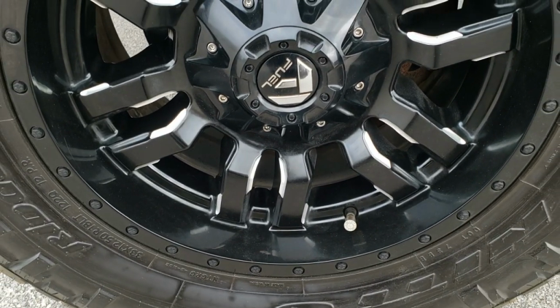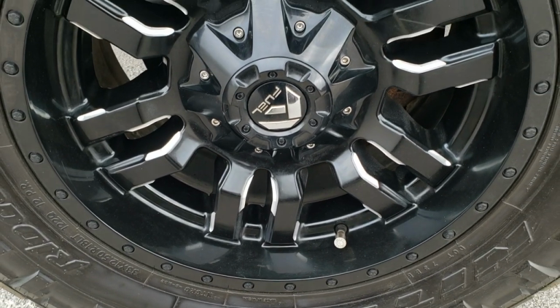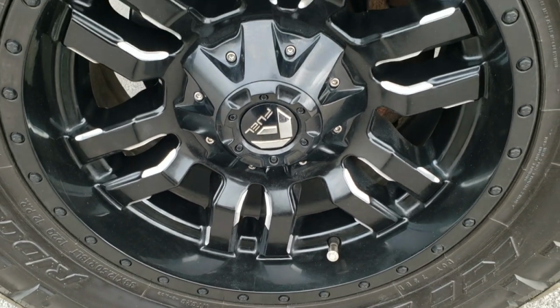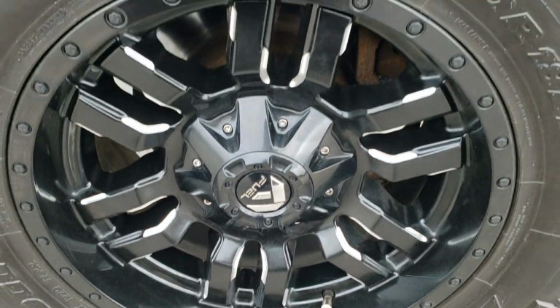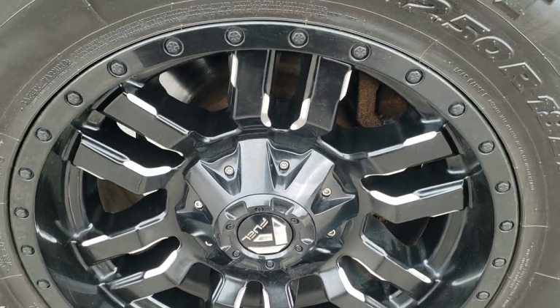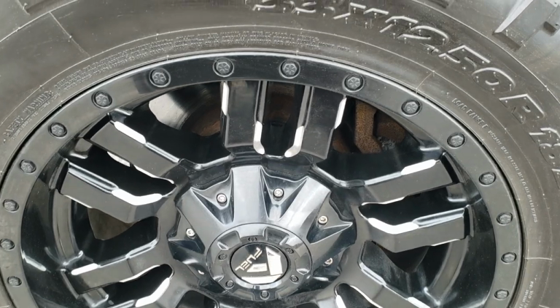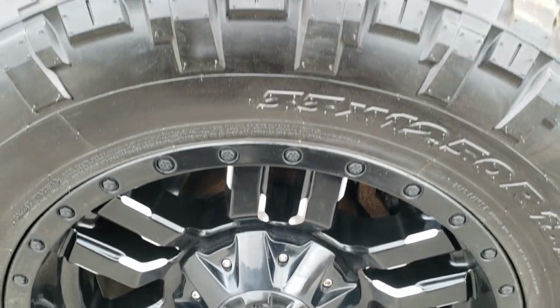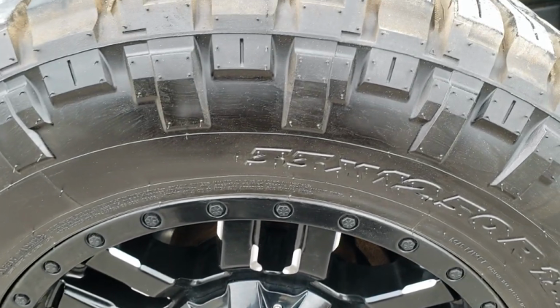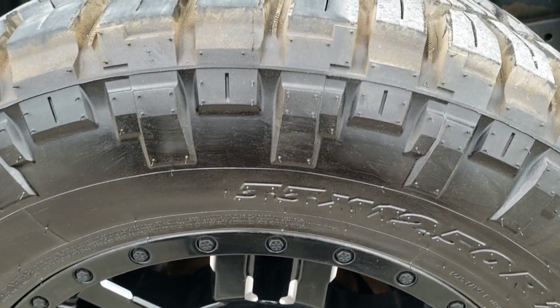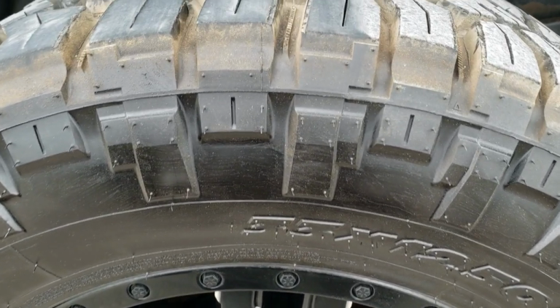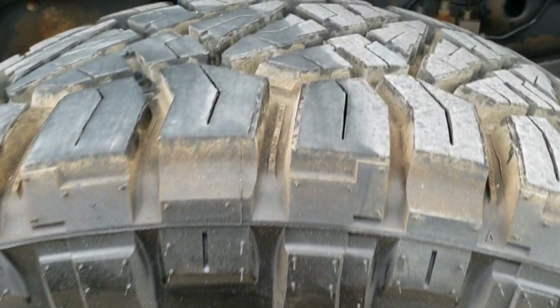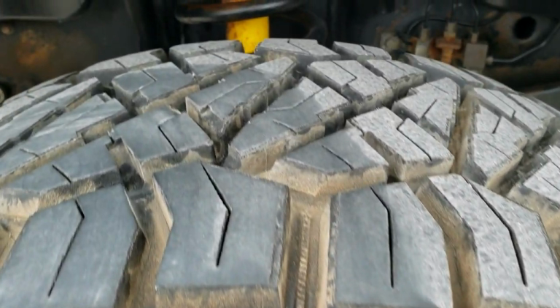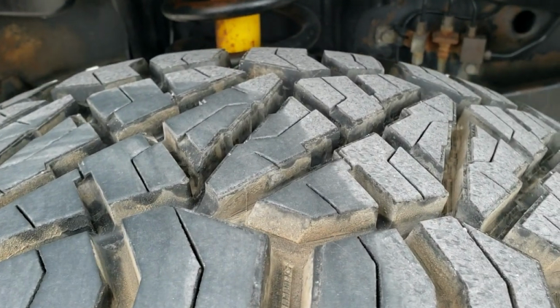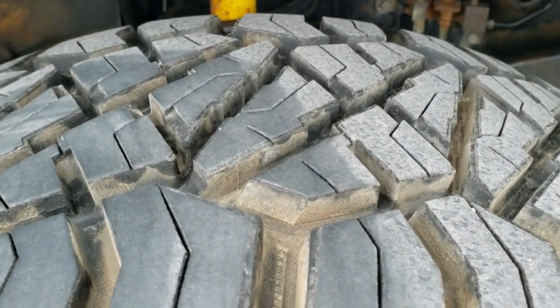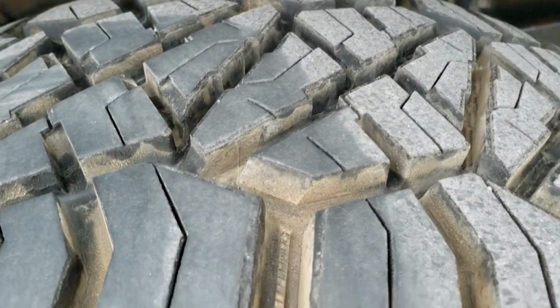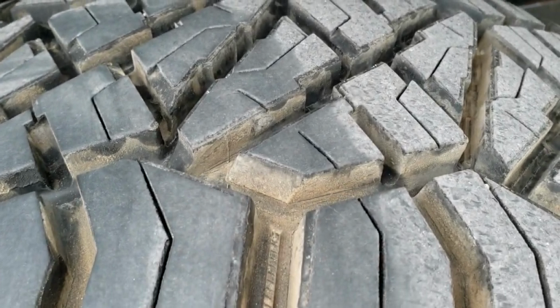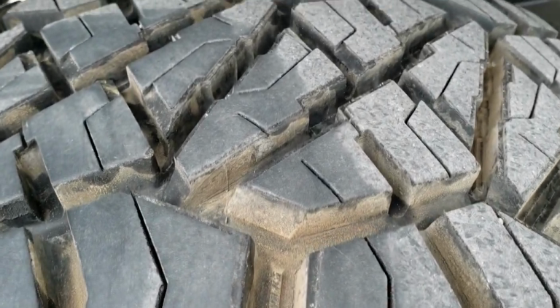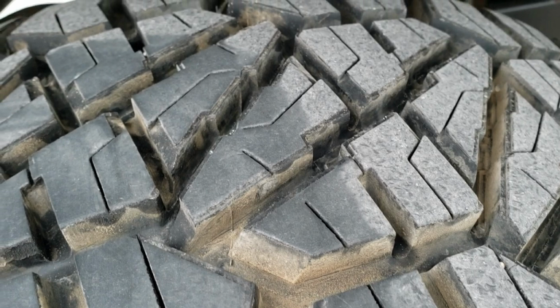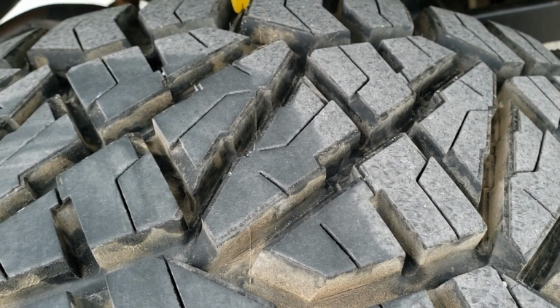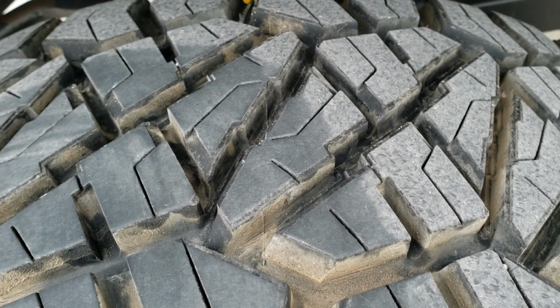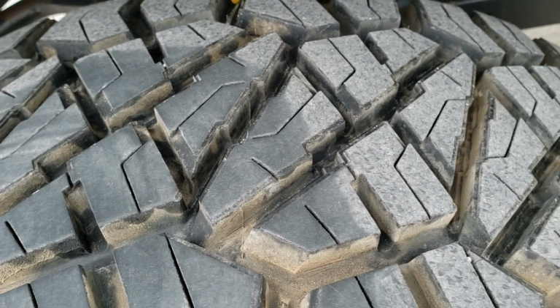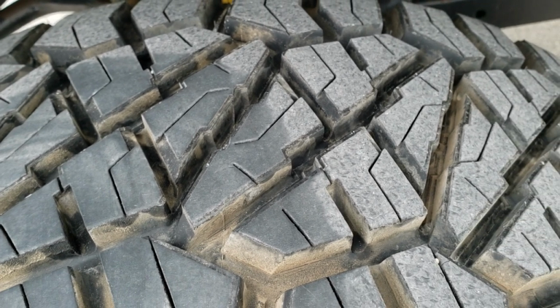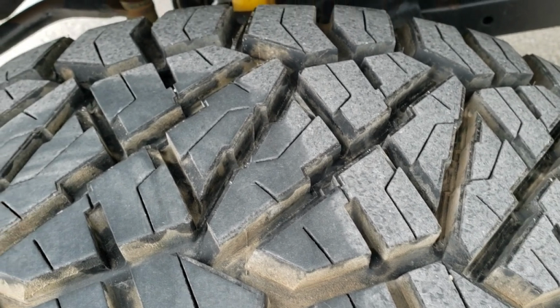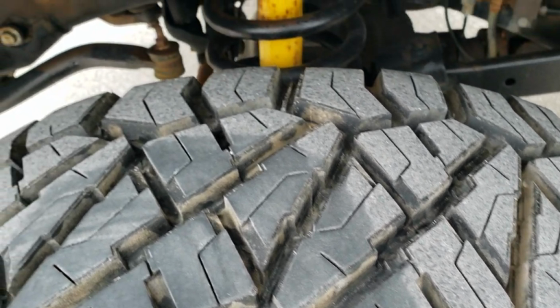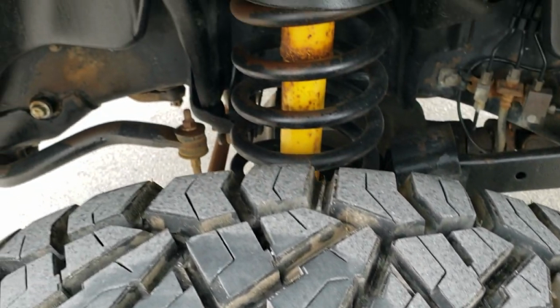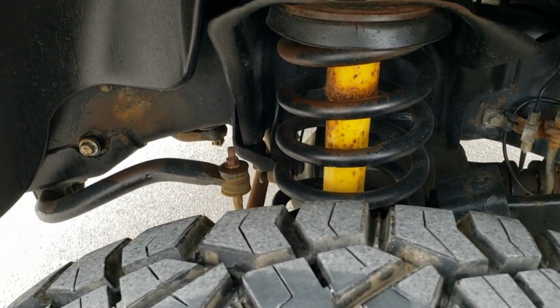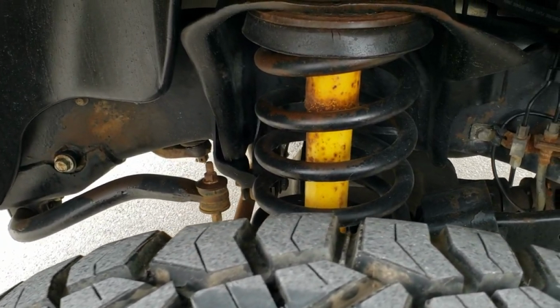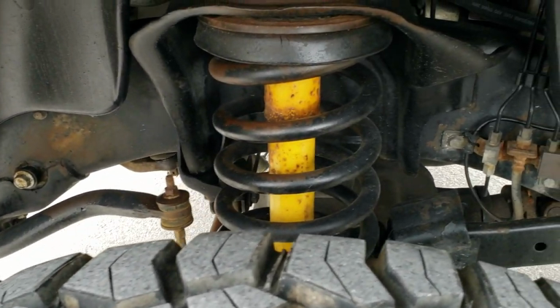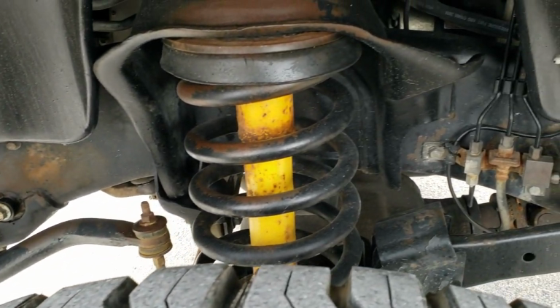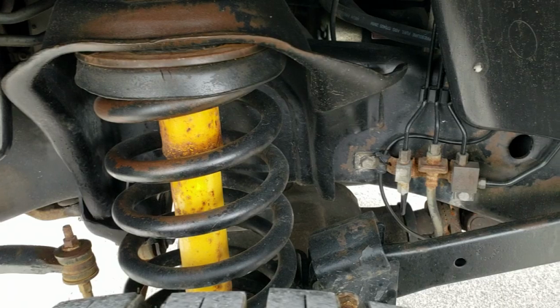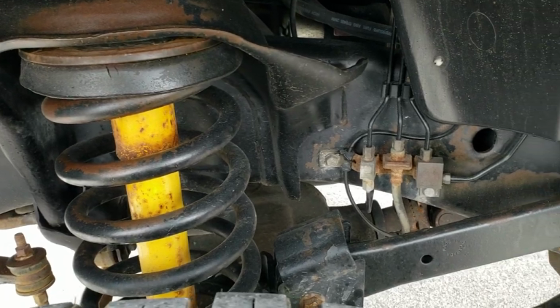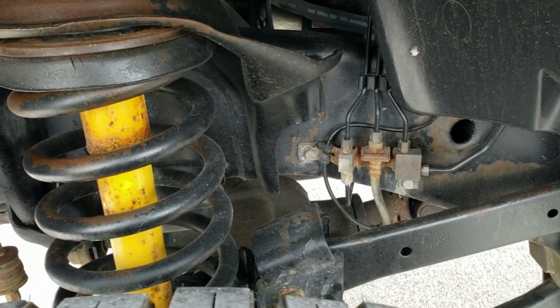No scuffs or scrapes on the rims. It has Nitto Ridge Grappler 33 by 12 and a half R18 LT tires, and these tires have probably about 90% of the tread left on them. The frame and underbody, for being a known 6, is in excellent shape.